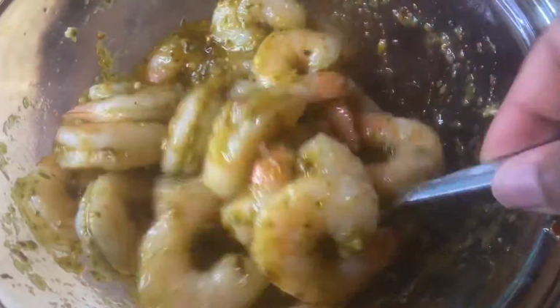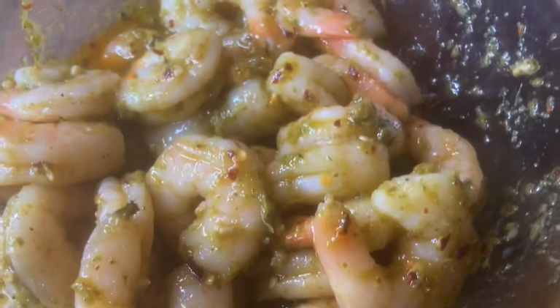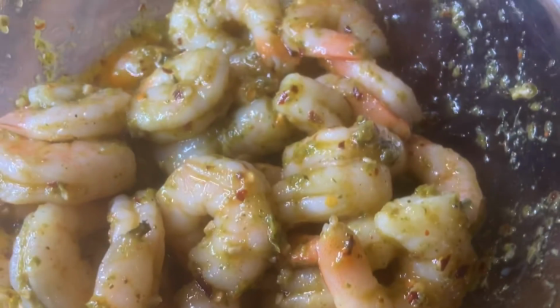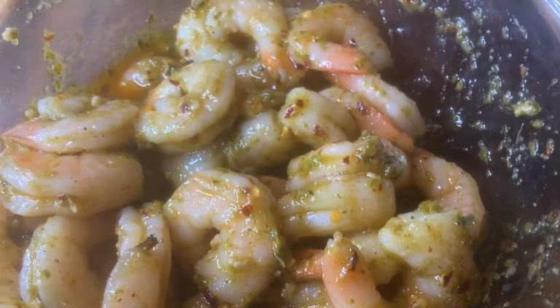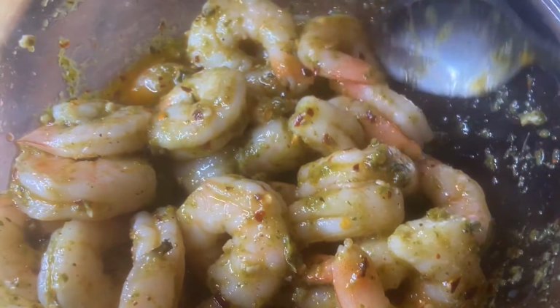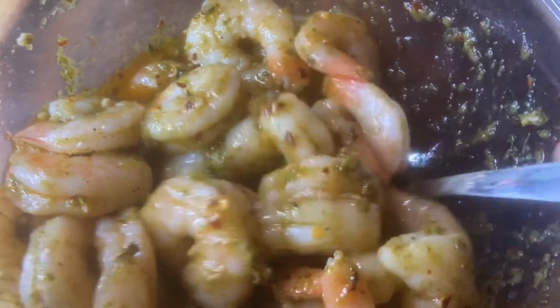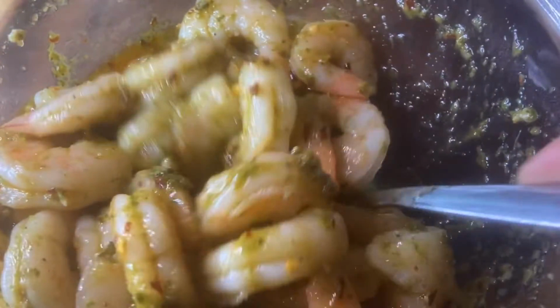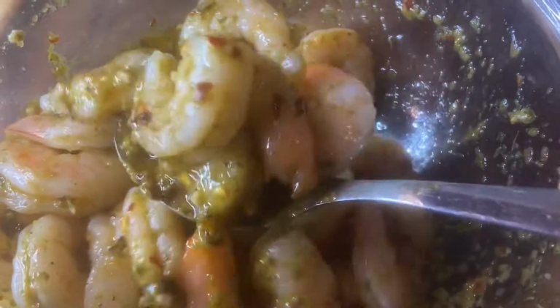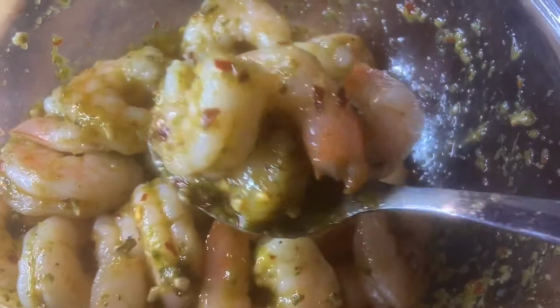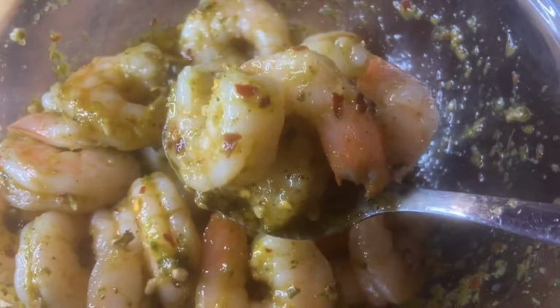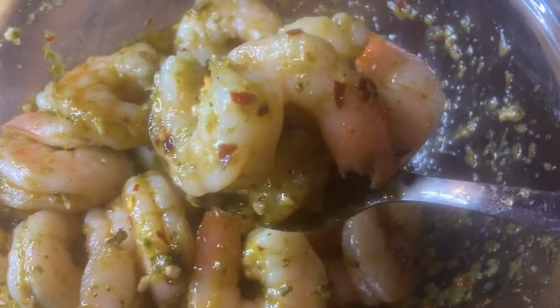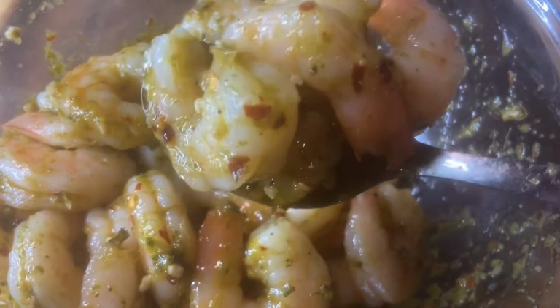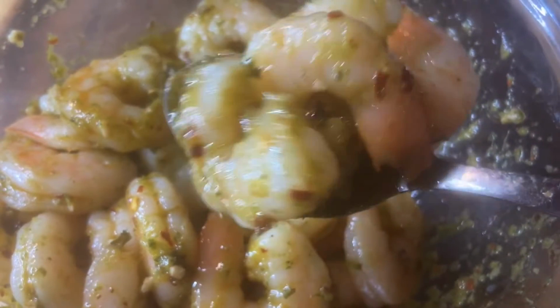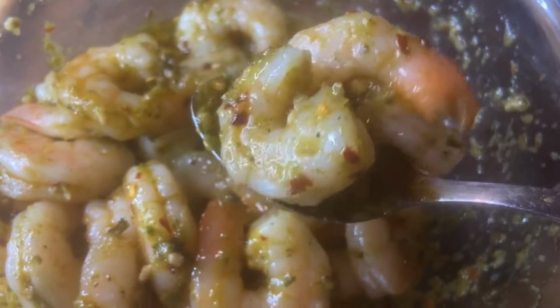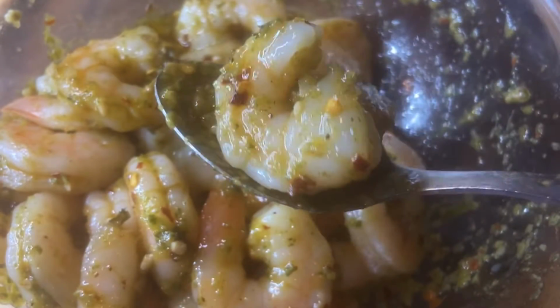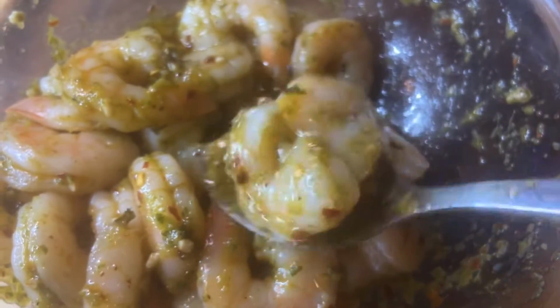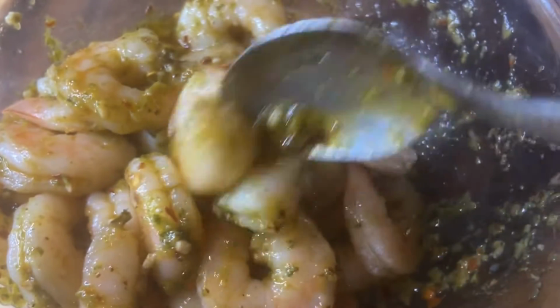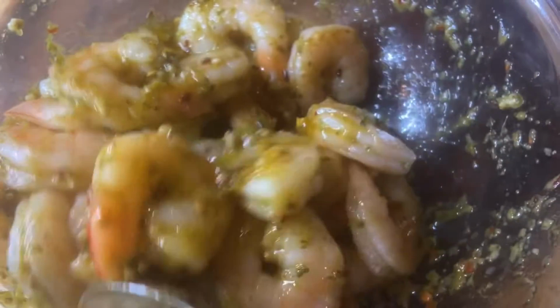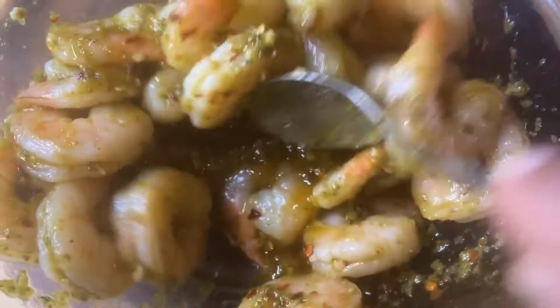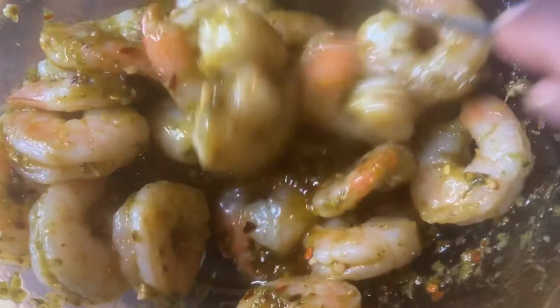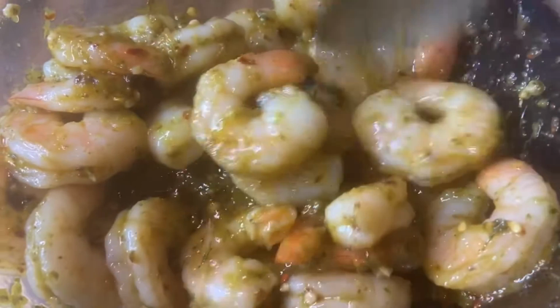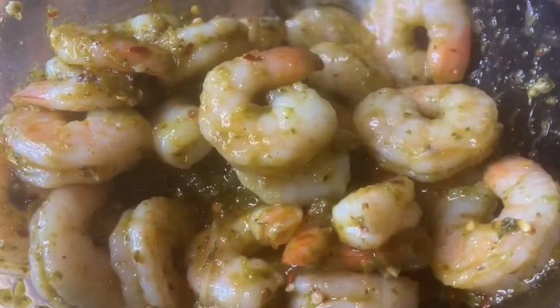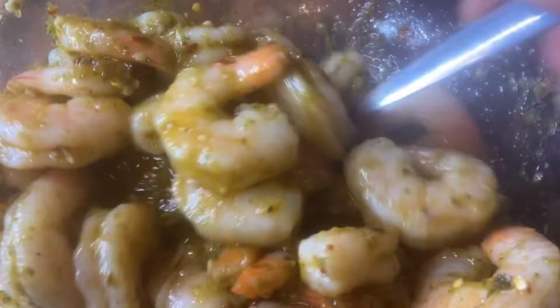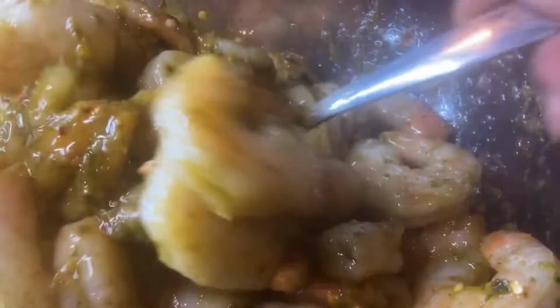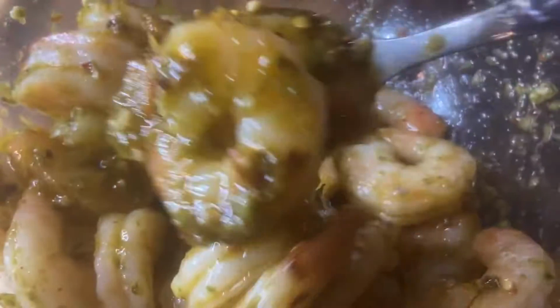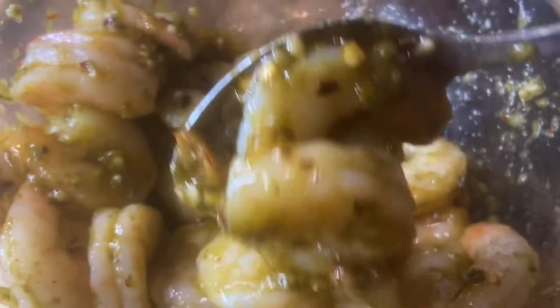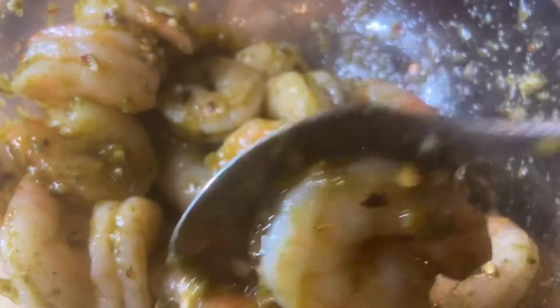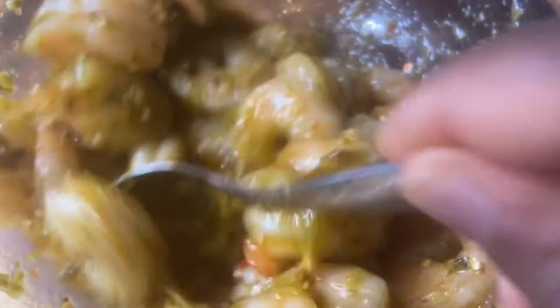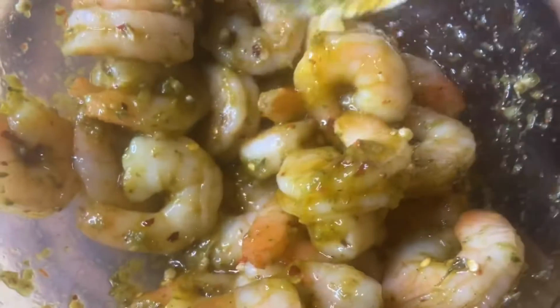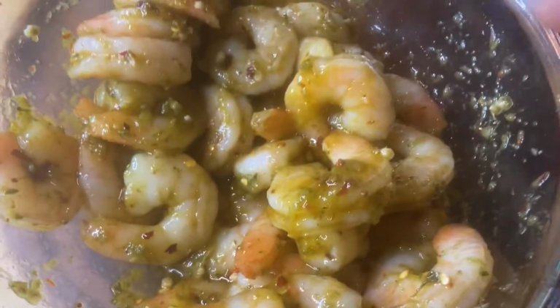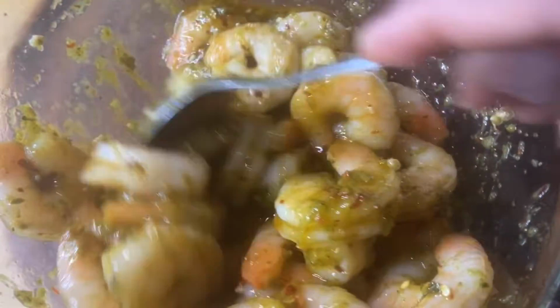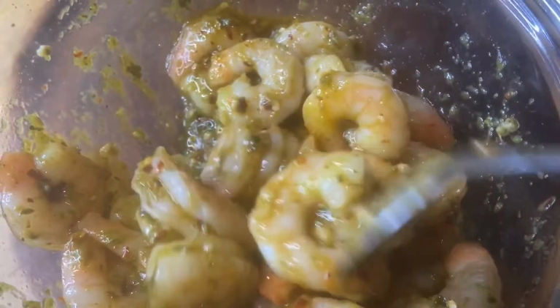After adding everything and mixing, let the shrimp rest for 20 minutes so all the seasoning is going to go inside your shrimp.